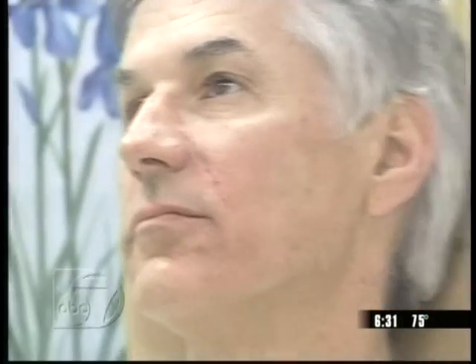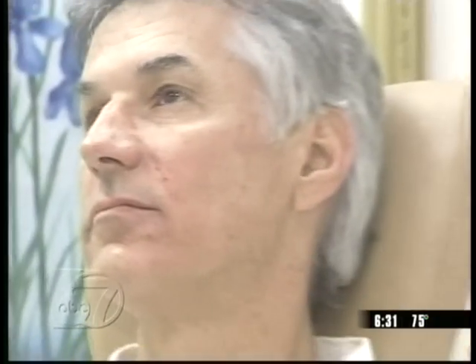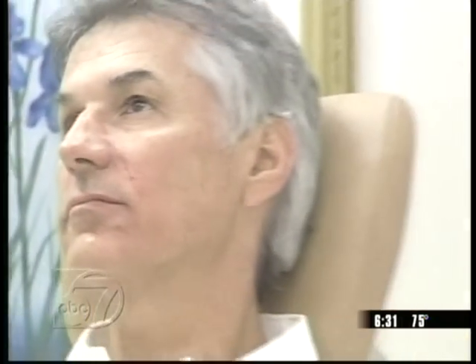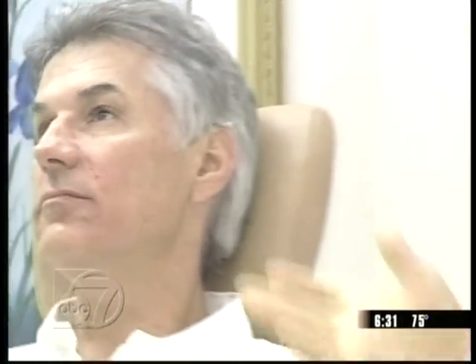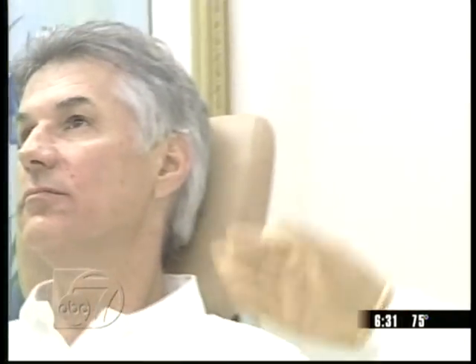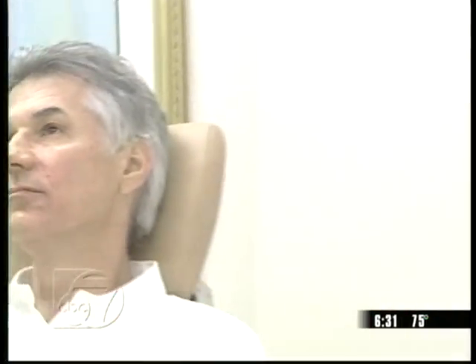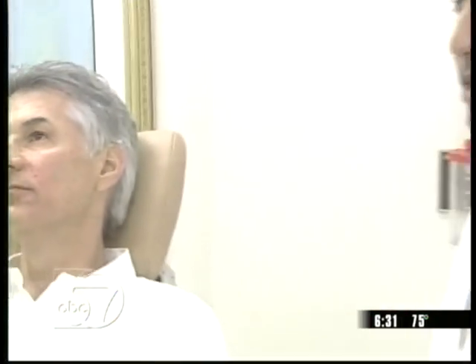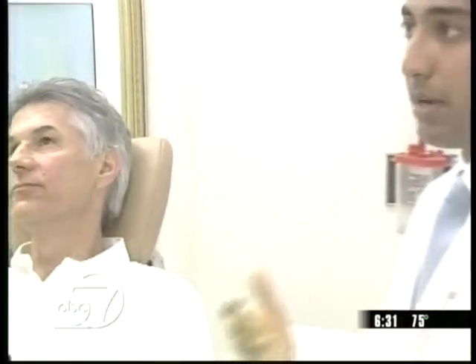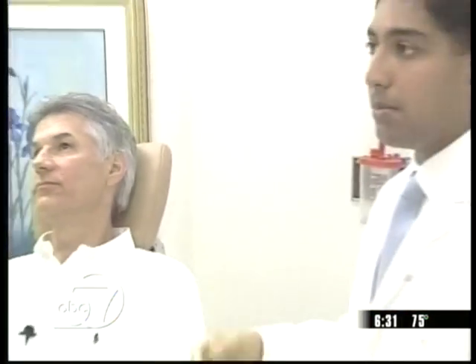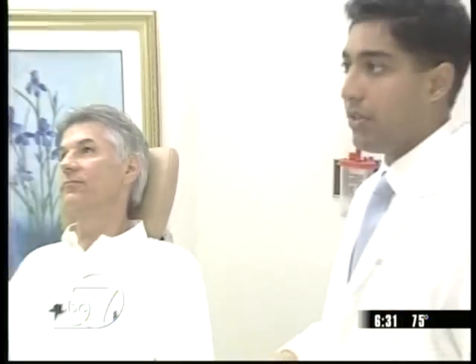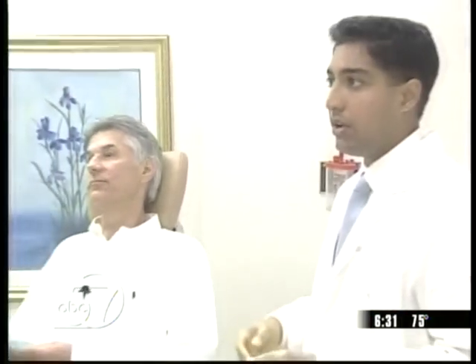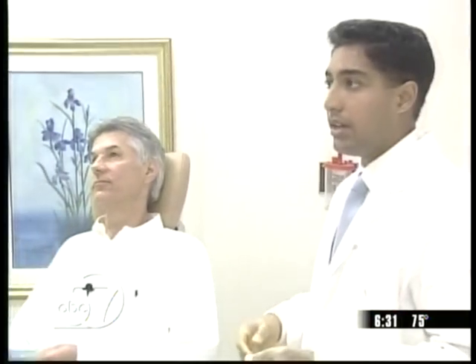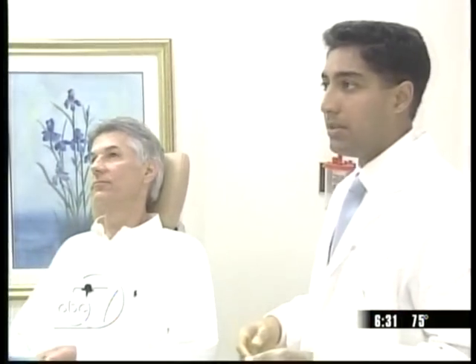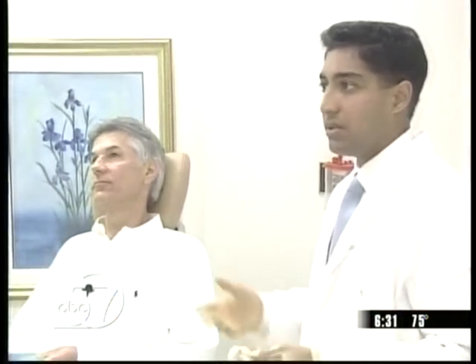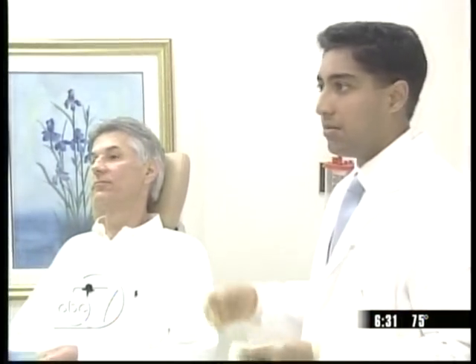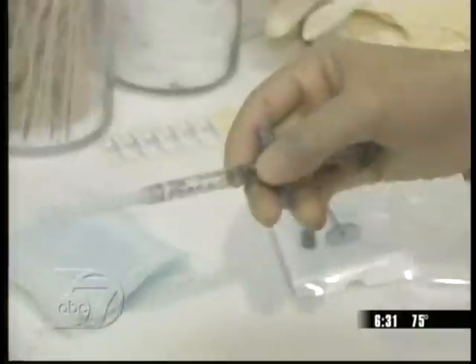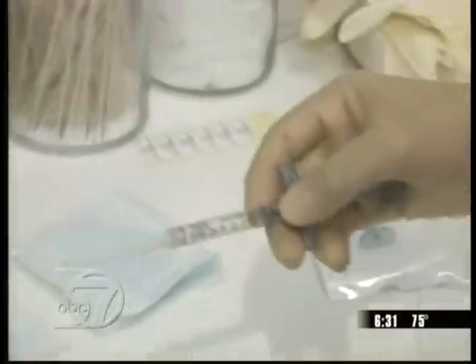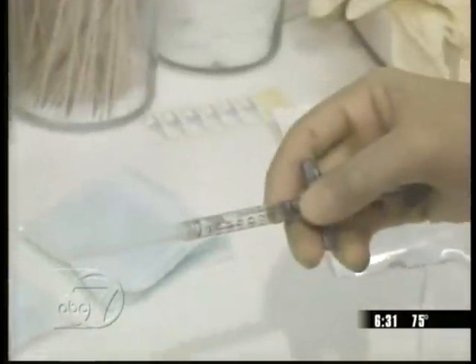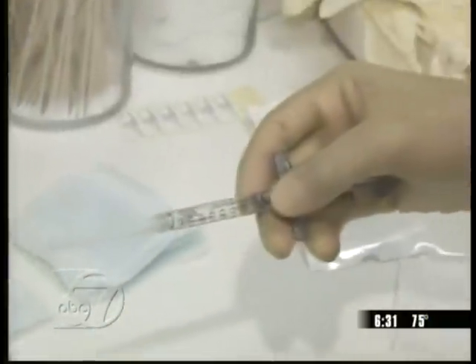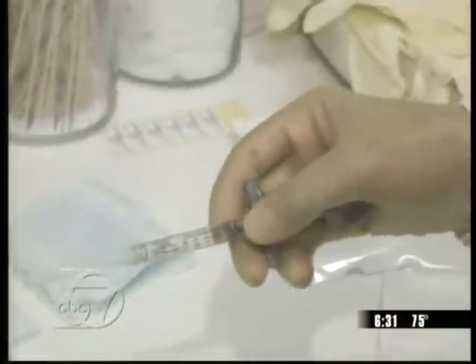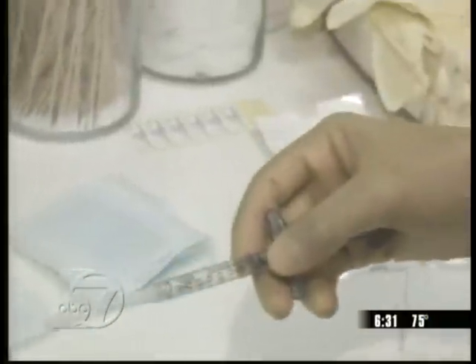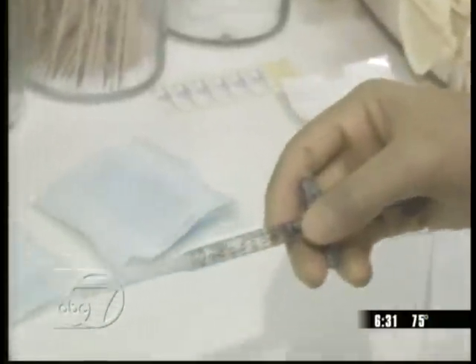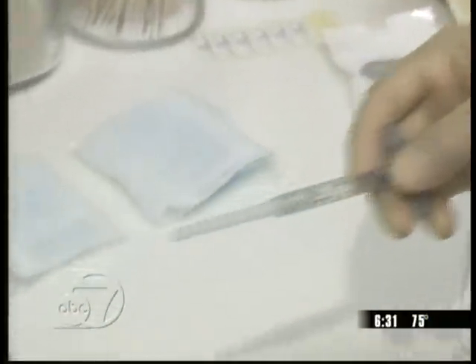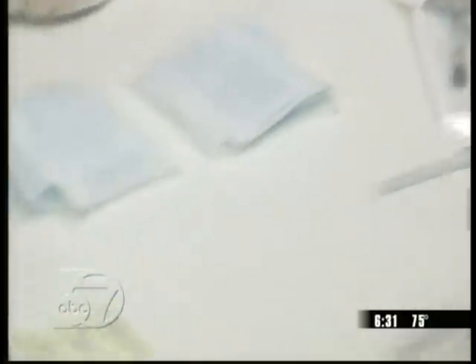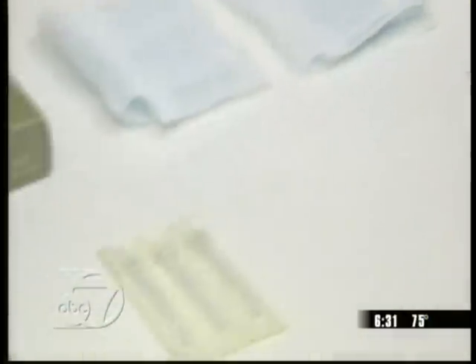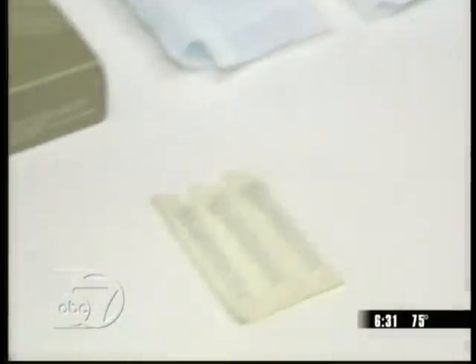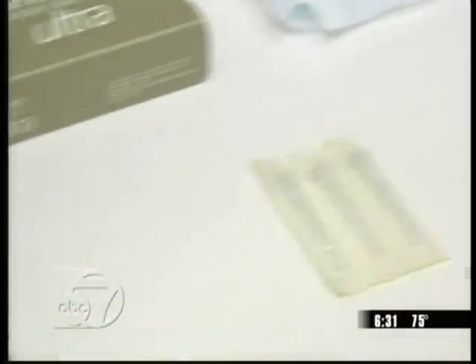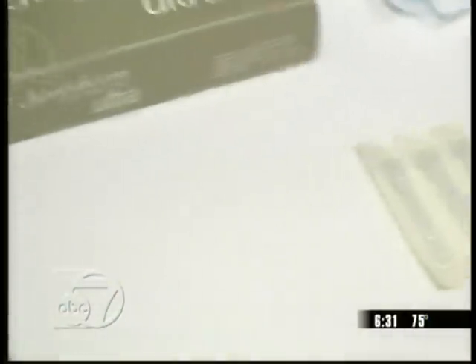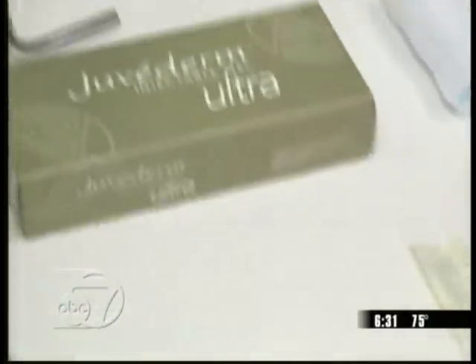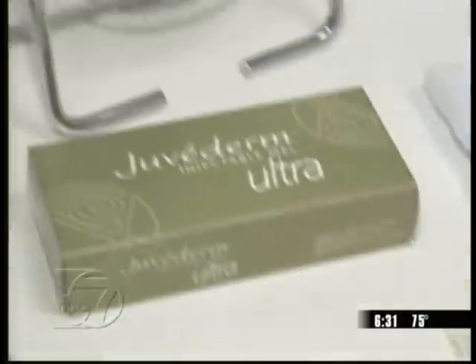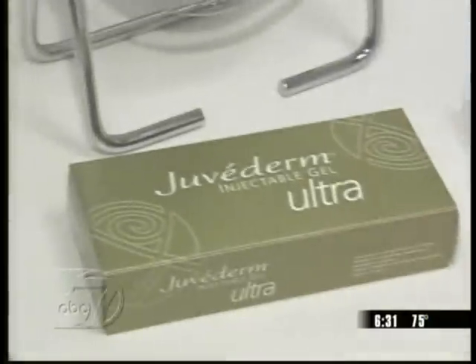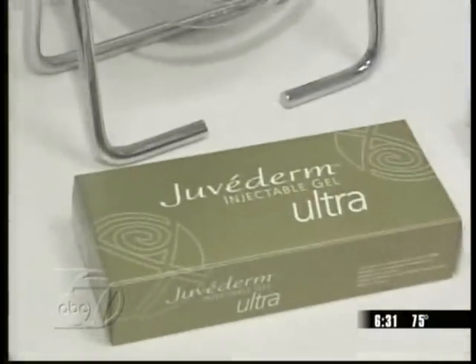Dr. Anurag Agarwal is one of a few doctors in the country taking part in a national trial. Juvederm is not on the U.S. market yet, but eventually it will be.